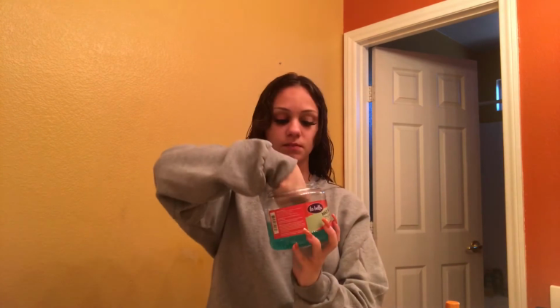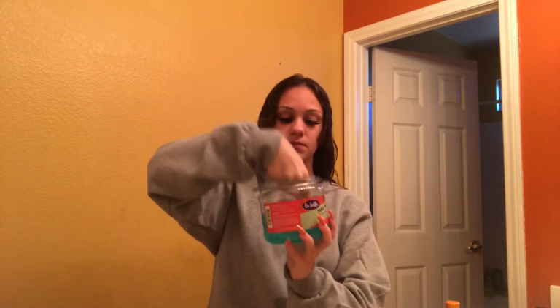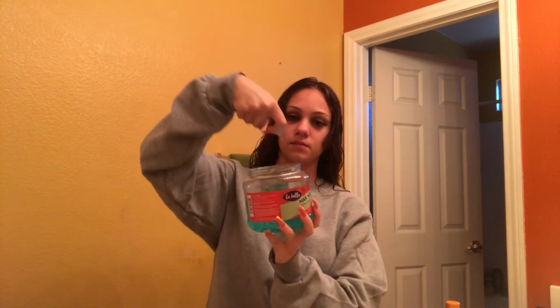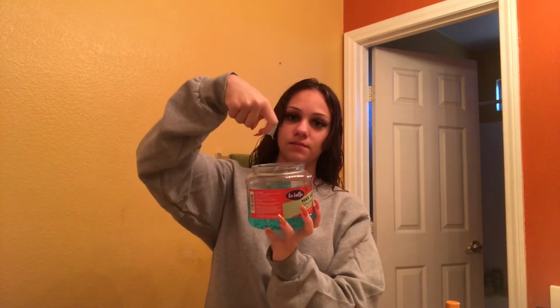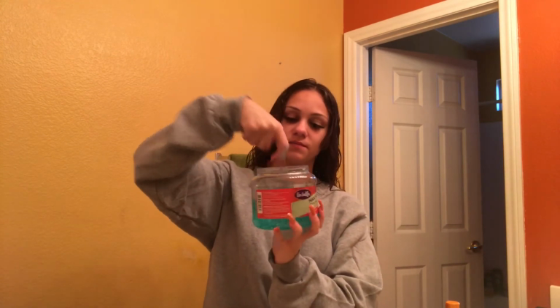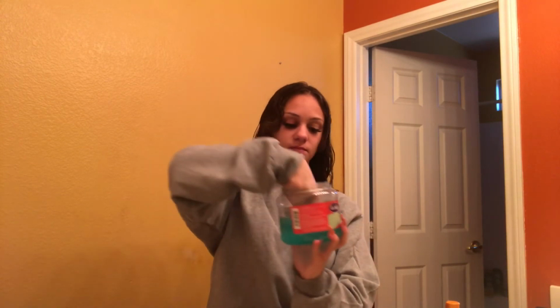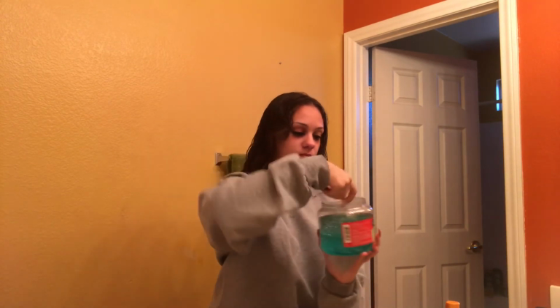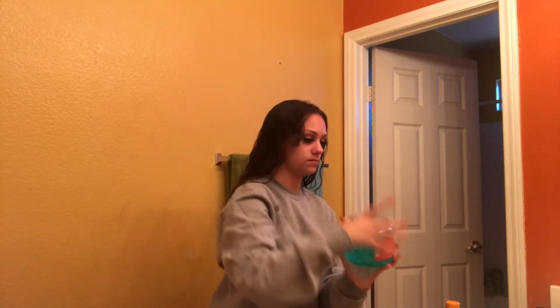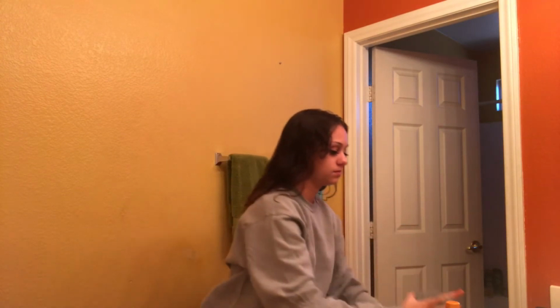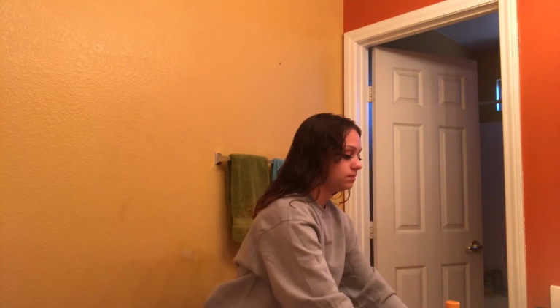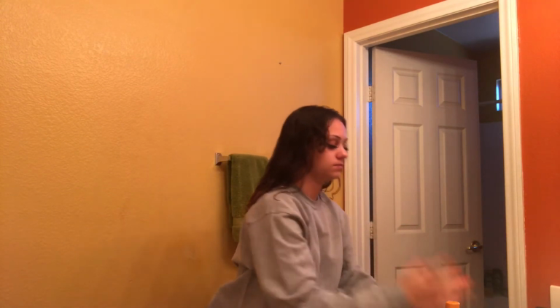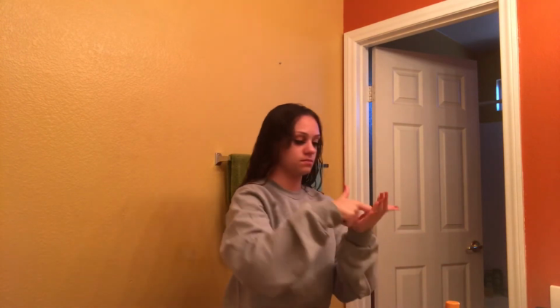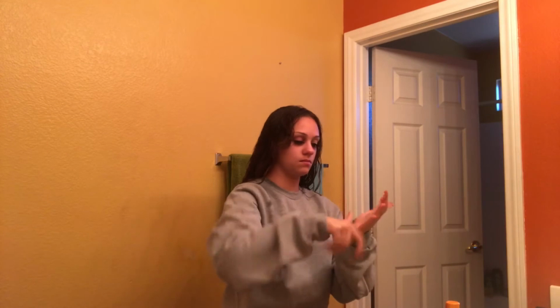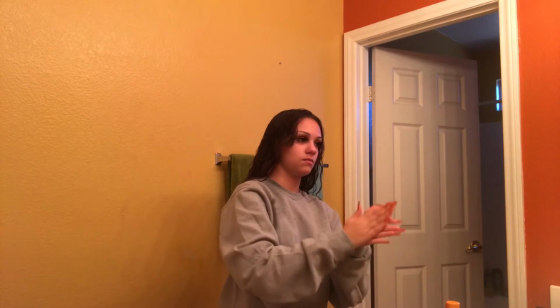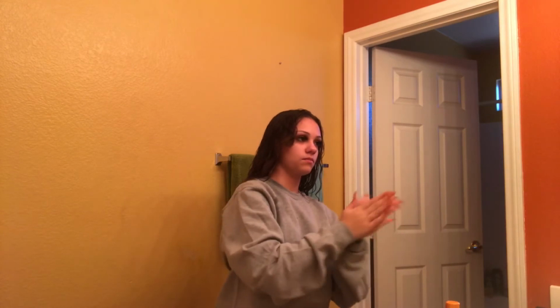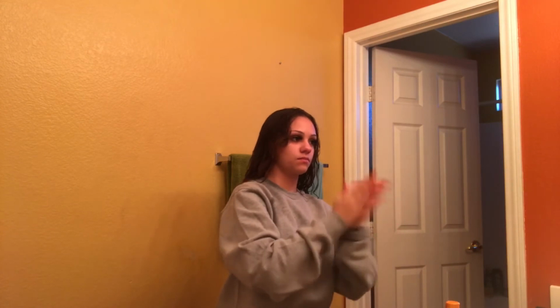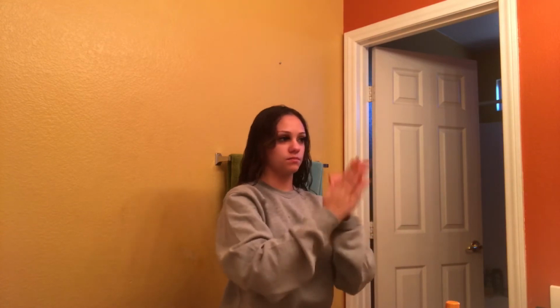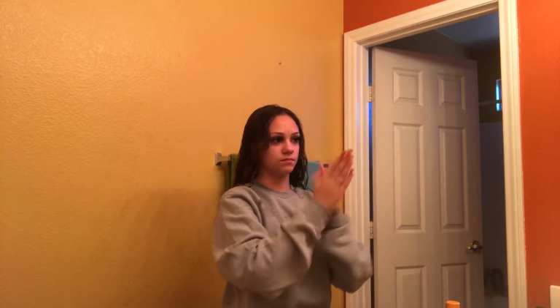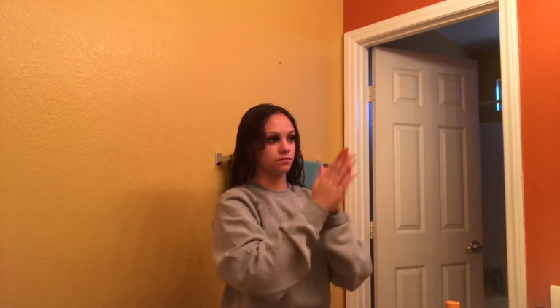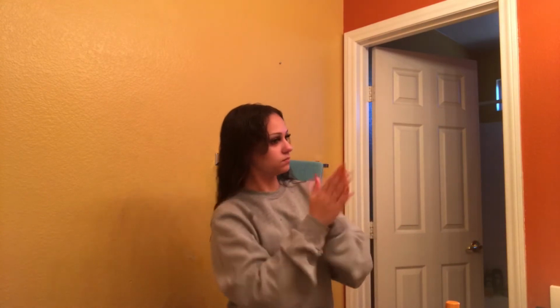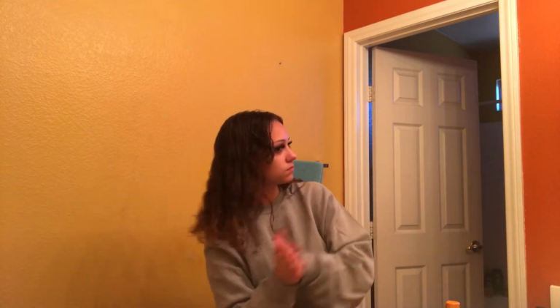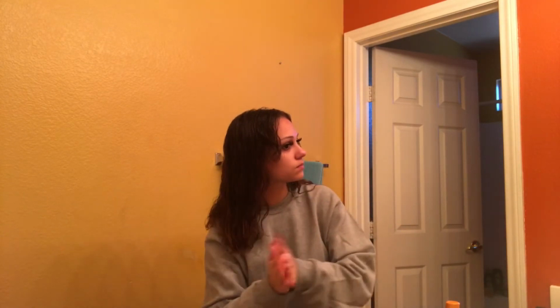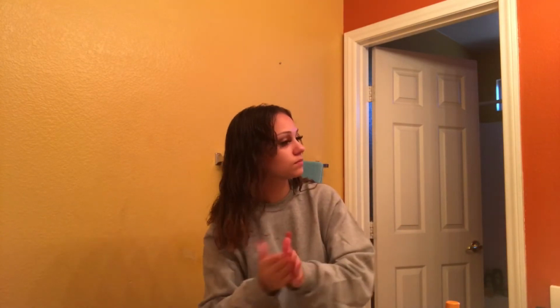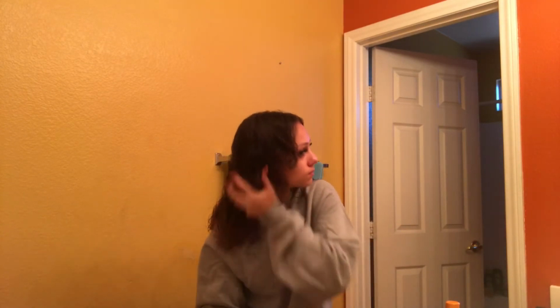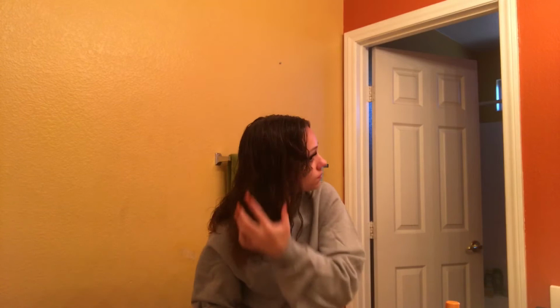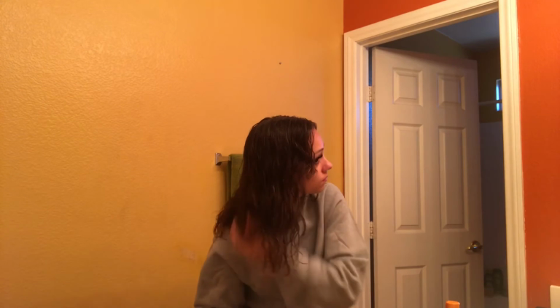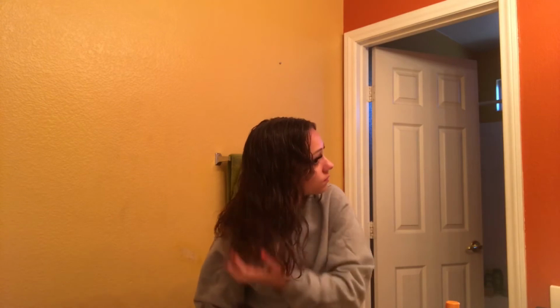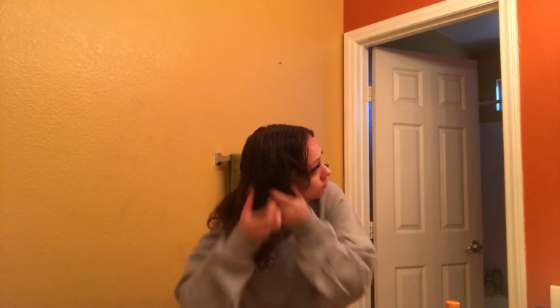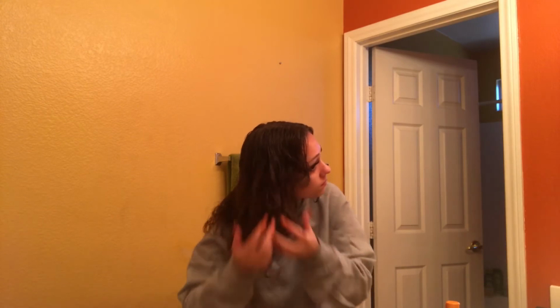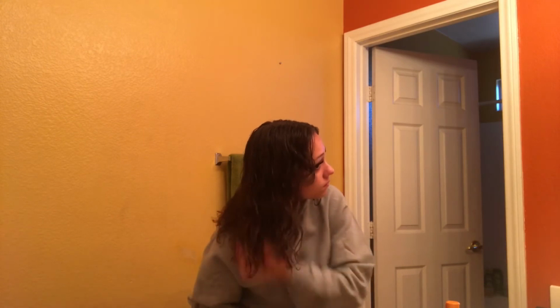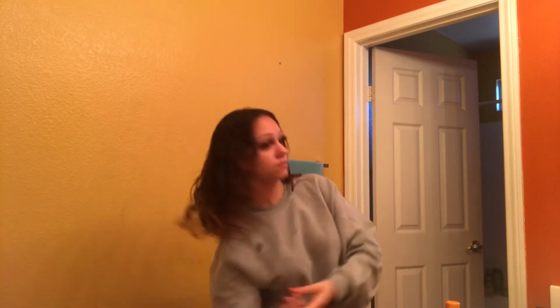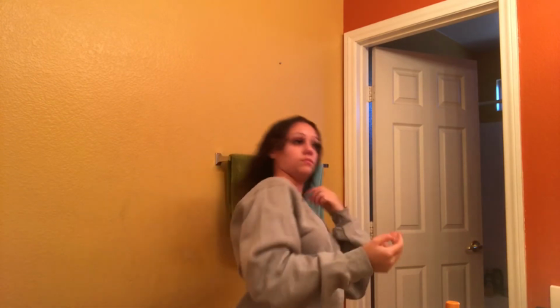Now I go in with my favorite gel of all time, which is from Target for only about two dollars. I like it because it's watery and doesn't leave a crusty or hard feeling after it dries. I just scrunch that into my hair.